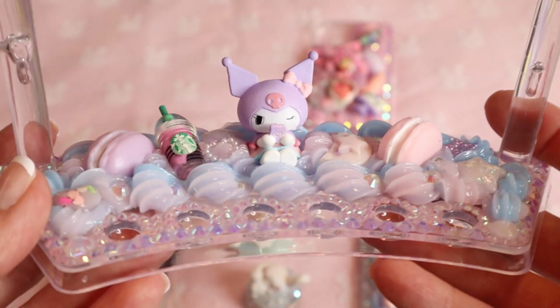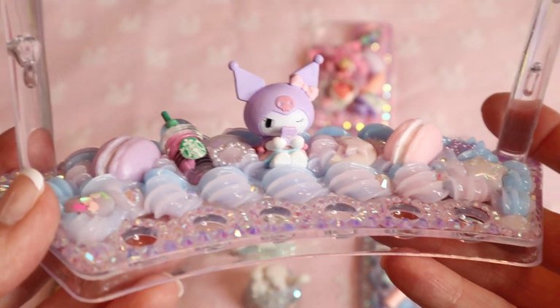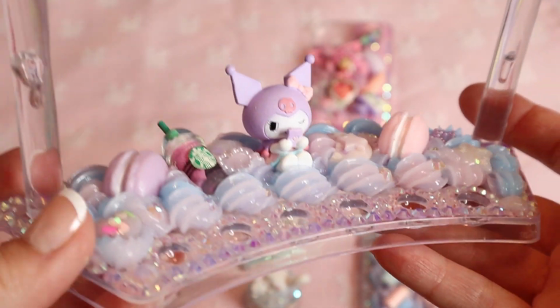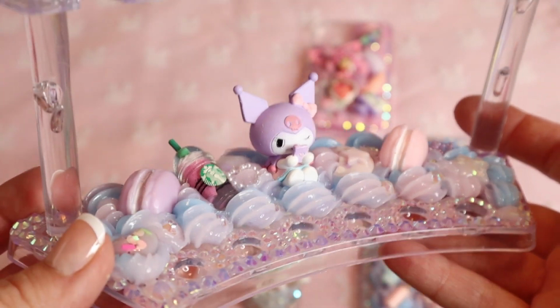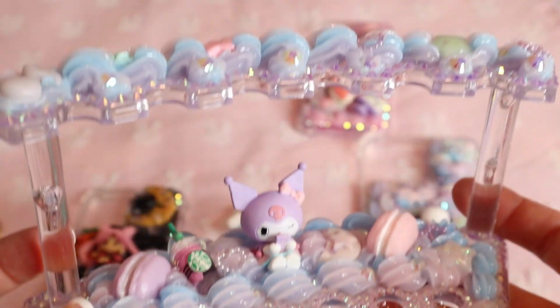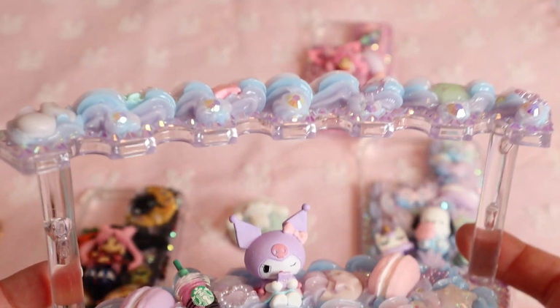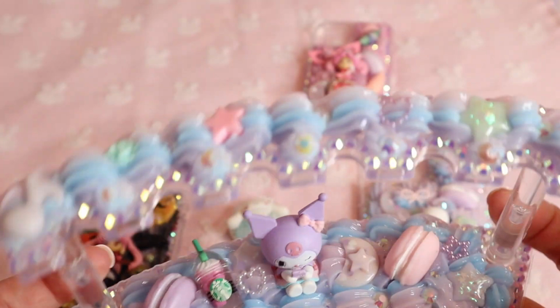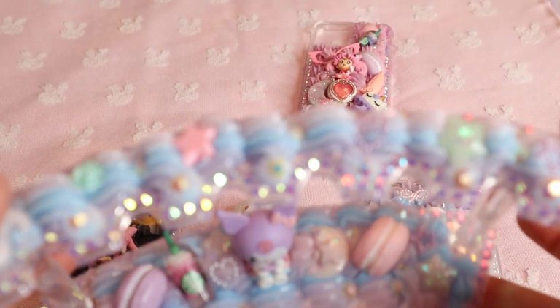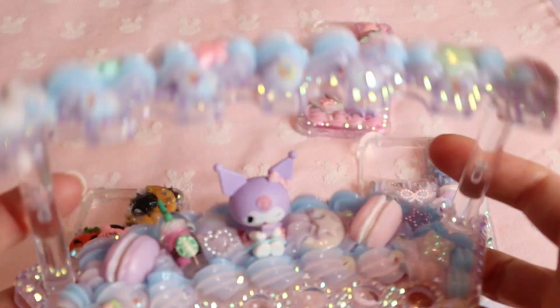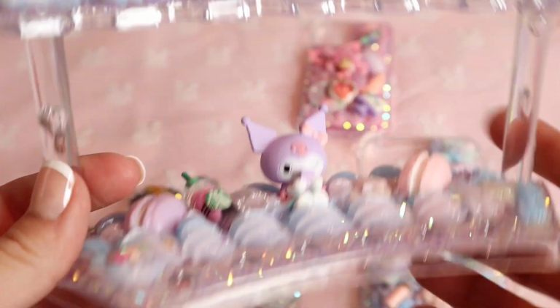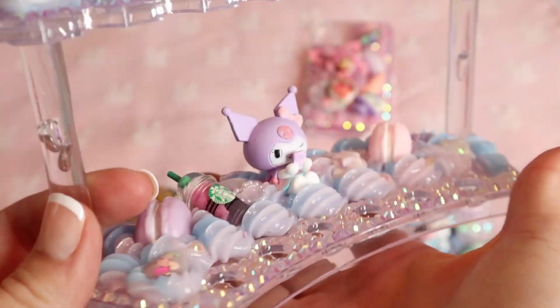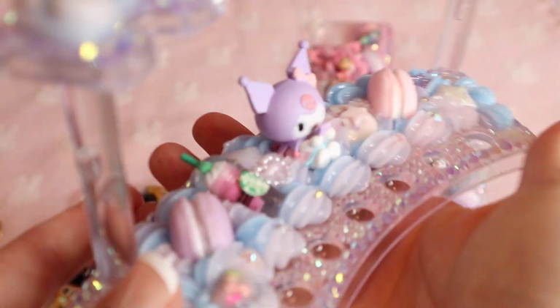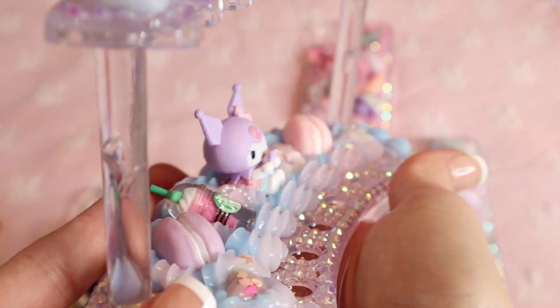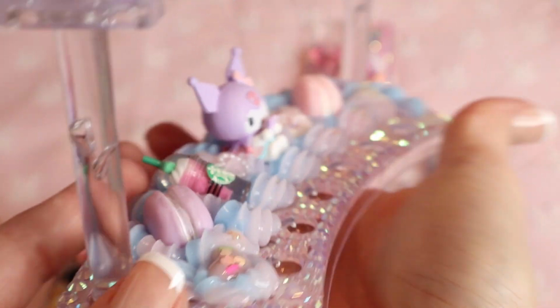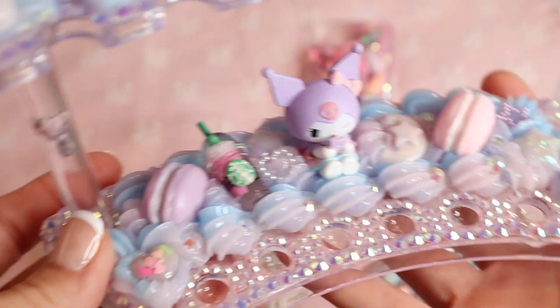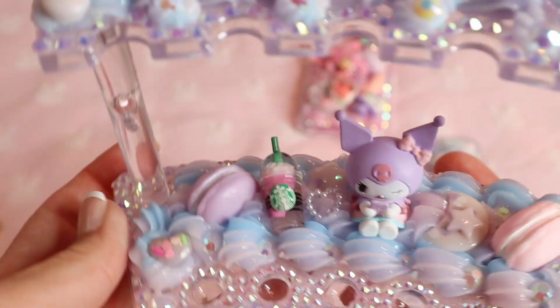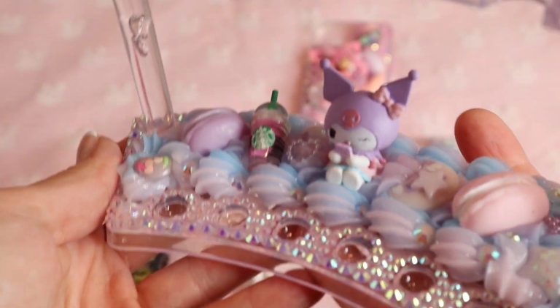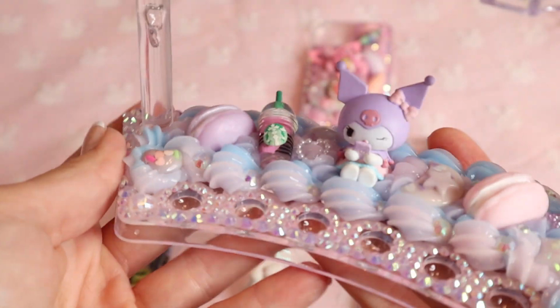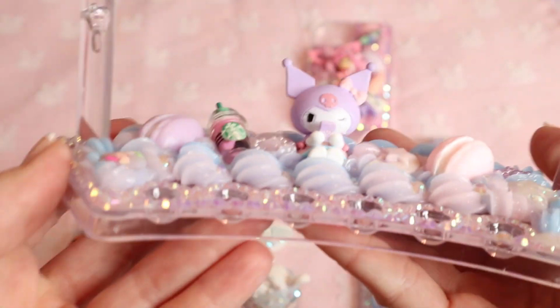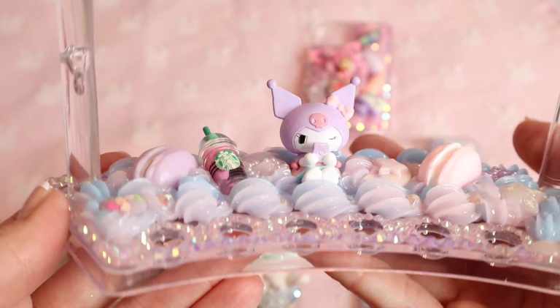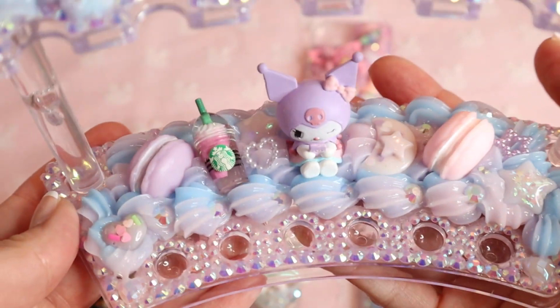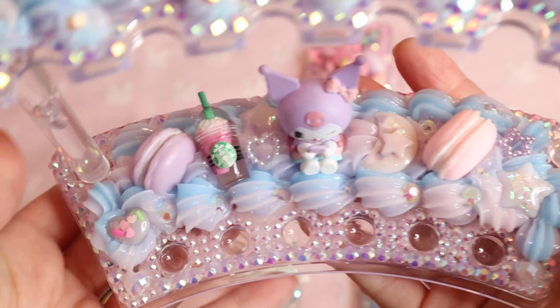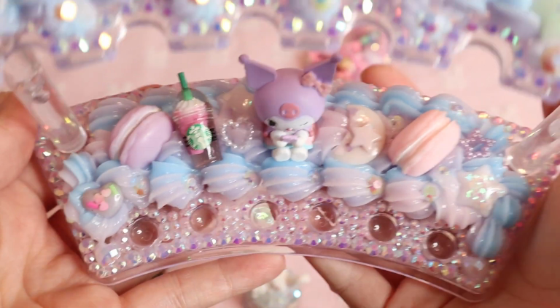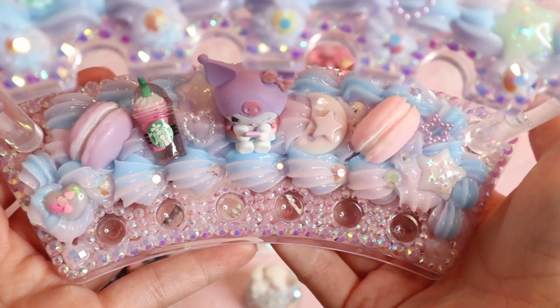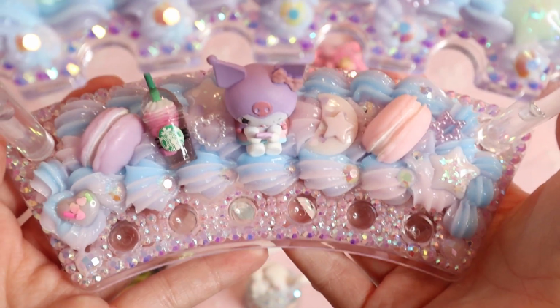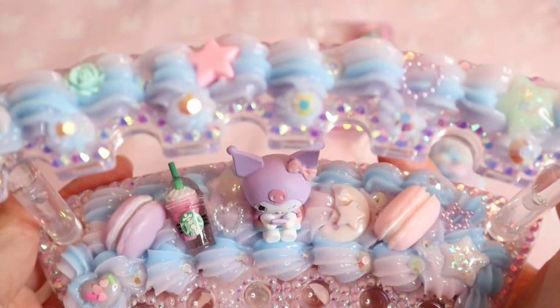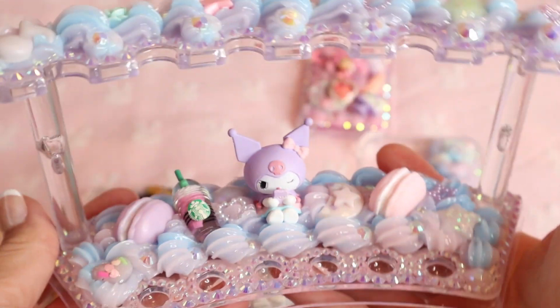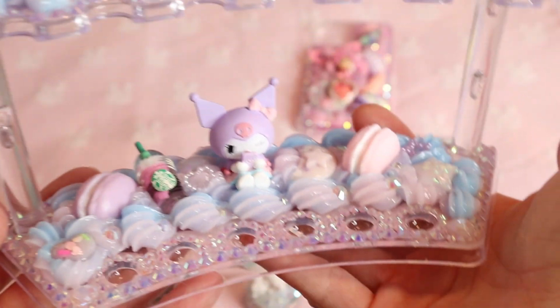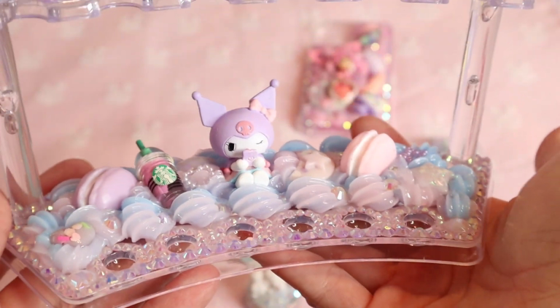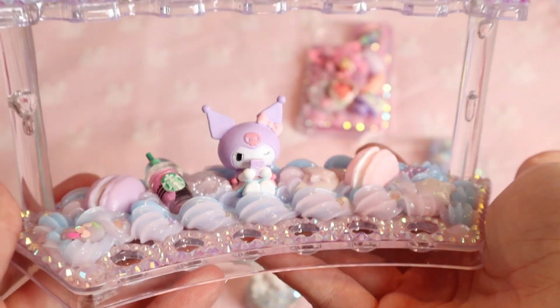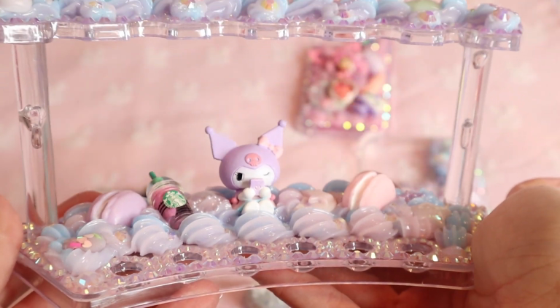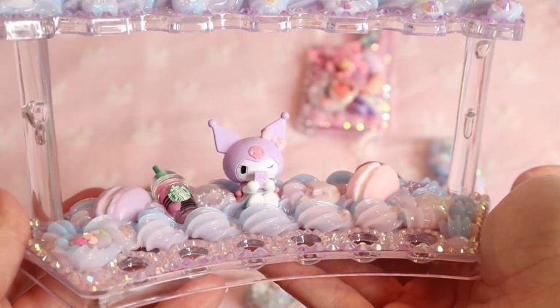This is also going to be in my Etsy shop. It's a little makeup brush or pencil holder, whatever you'd like to use it for. It's chrome-y and super pretty, I think. I'm really excited to list this.